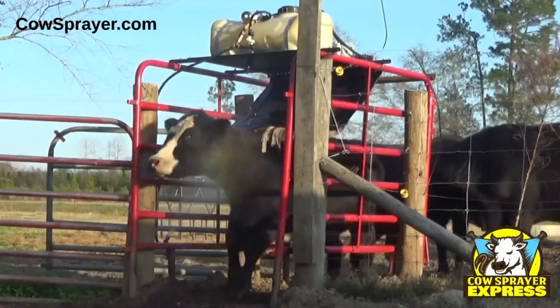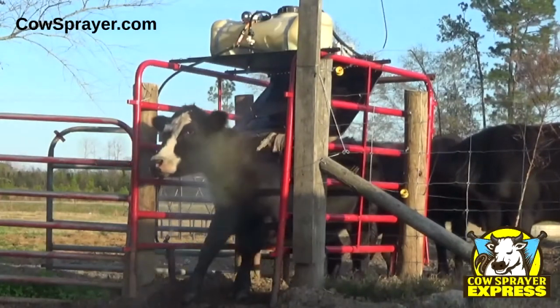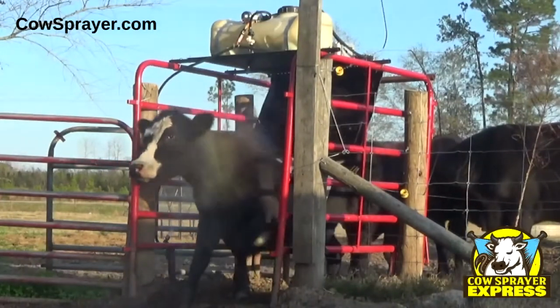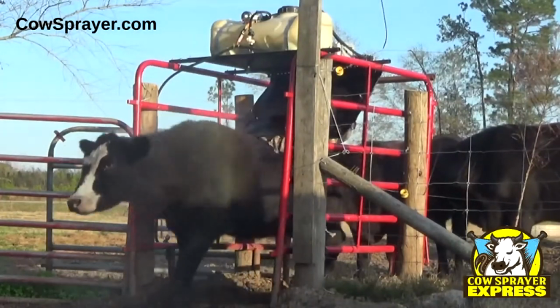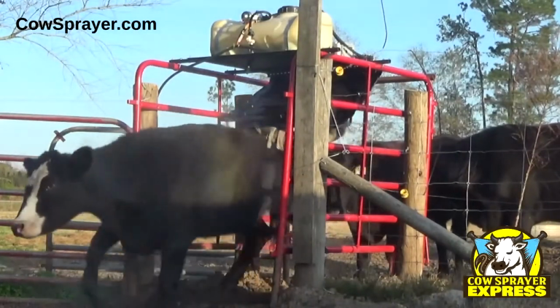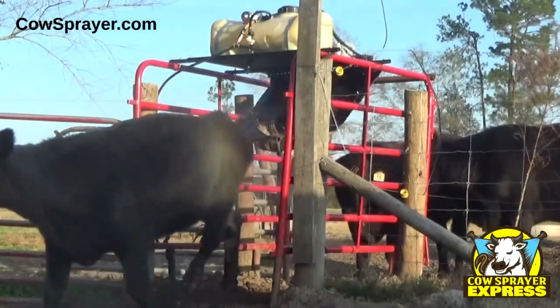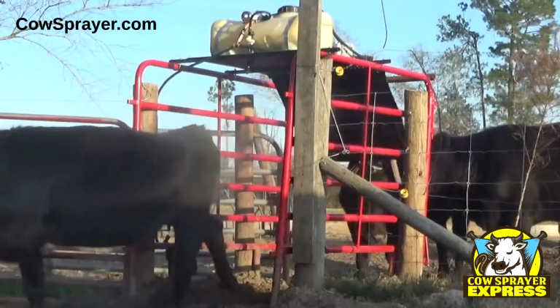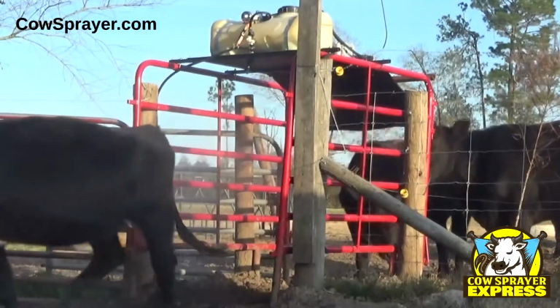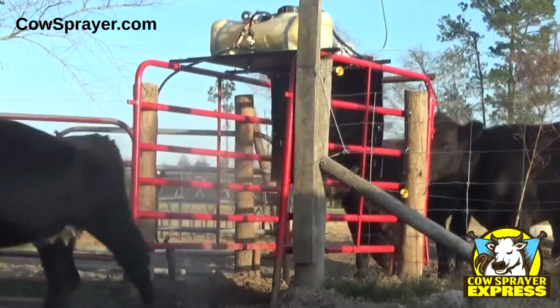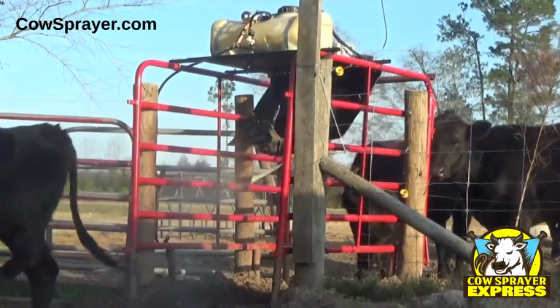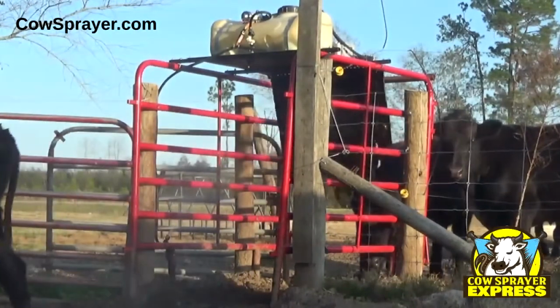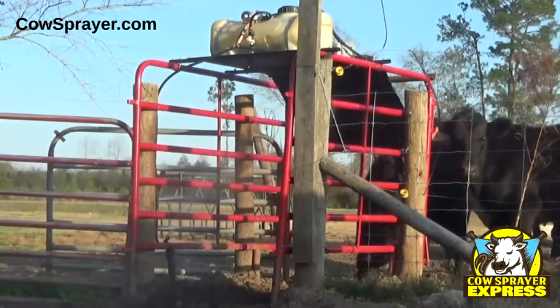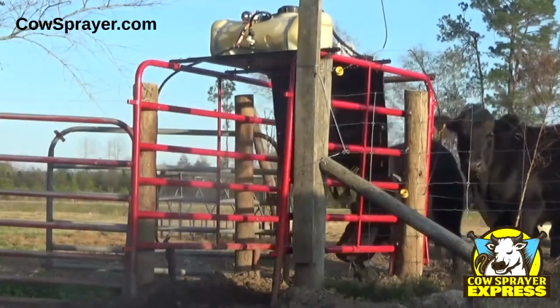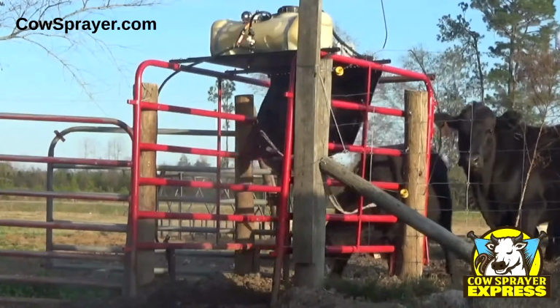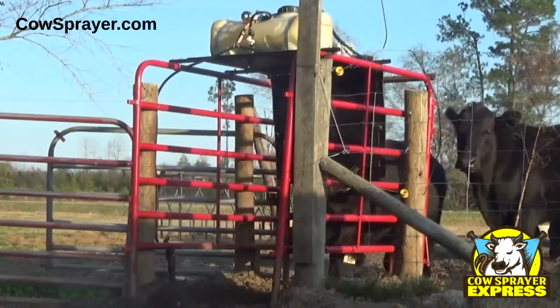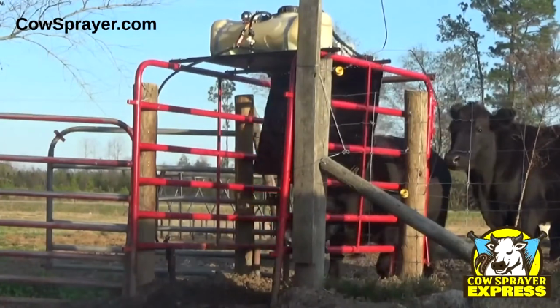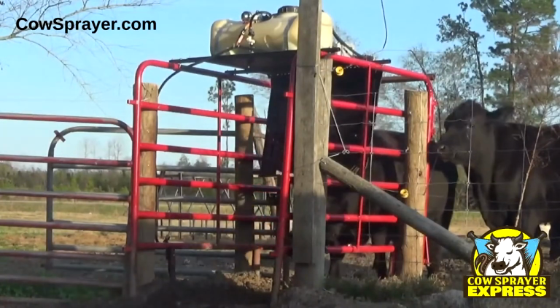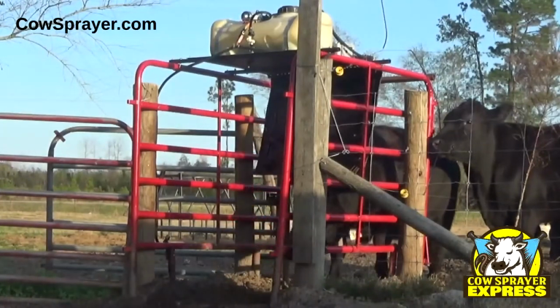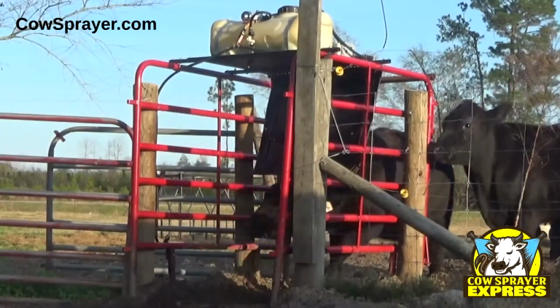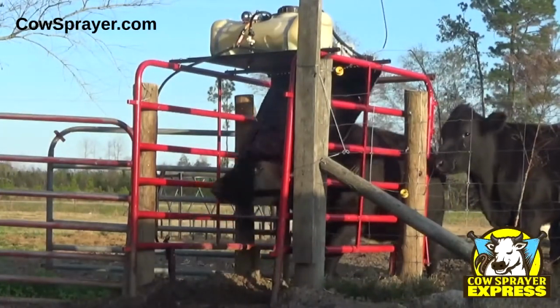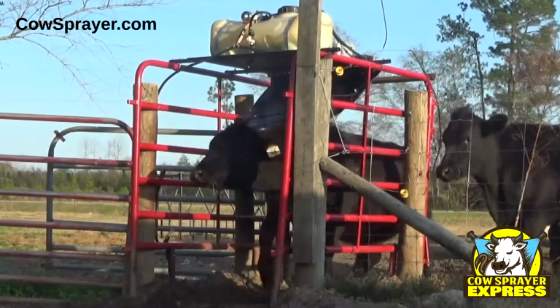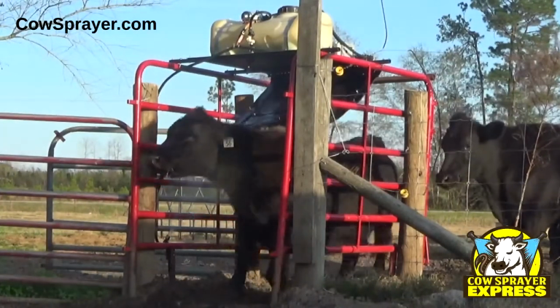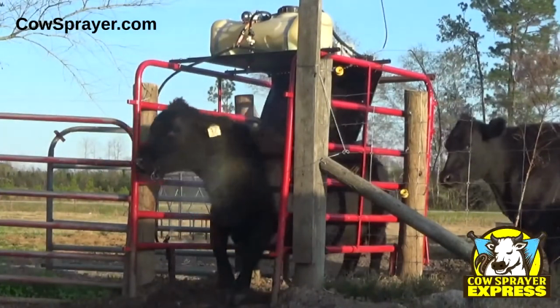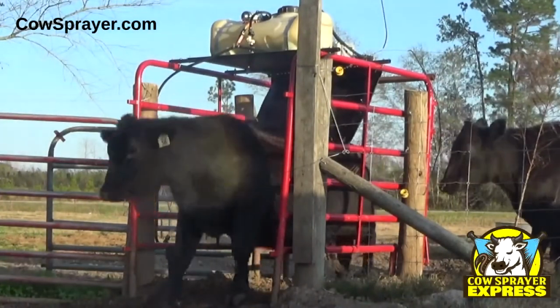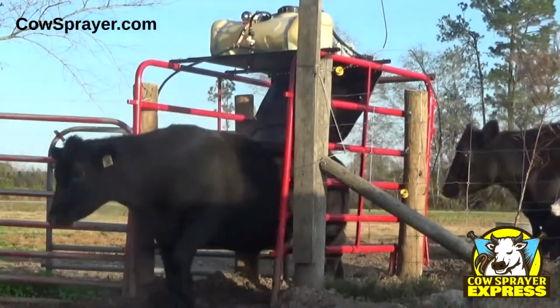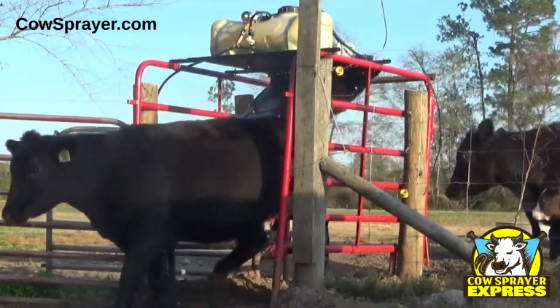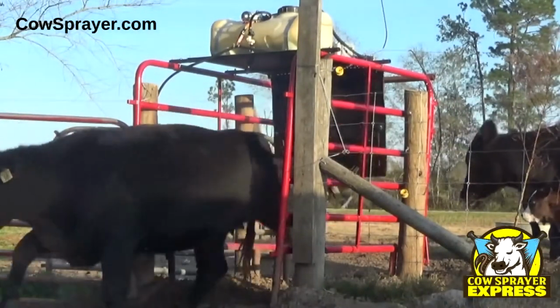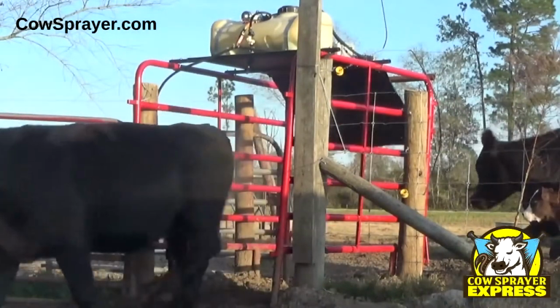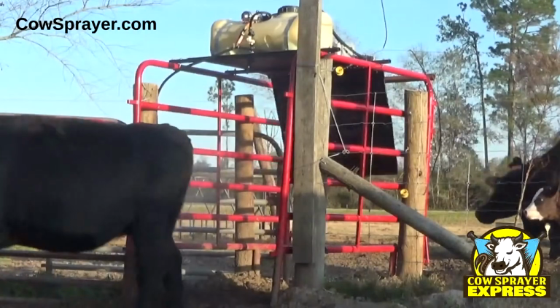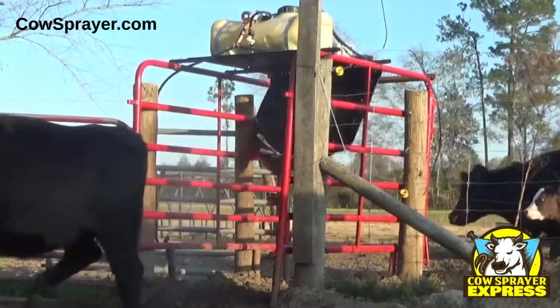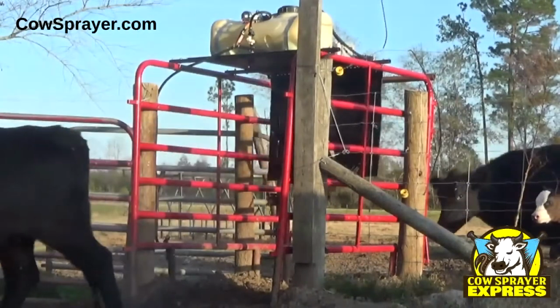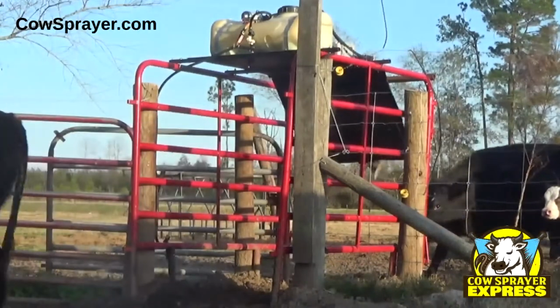Or you can move it between fields by setting up other frames. And here's the best part — every time one of your cows walks through the Cow Sprayer Express, each spray costs less than five cents.